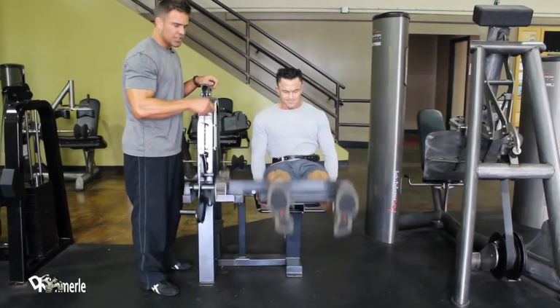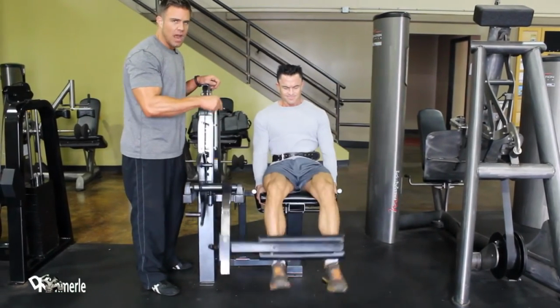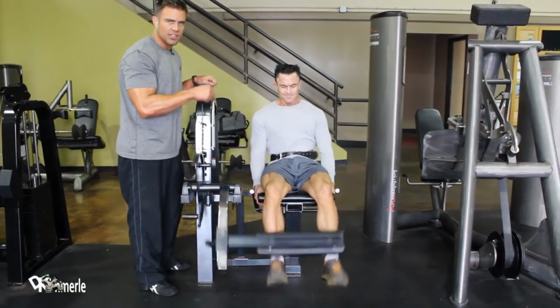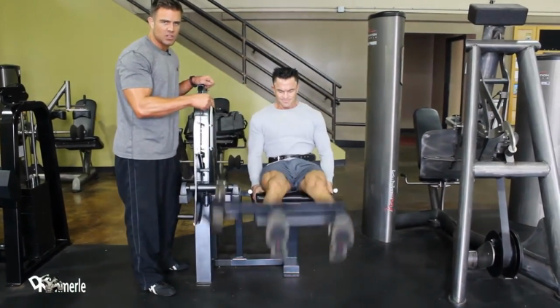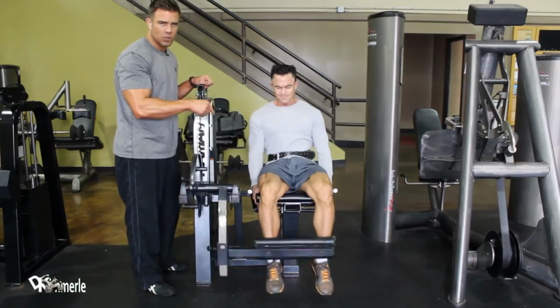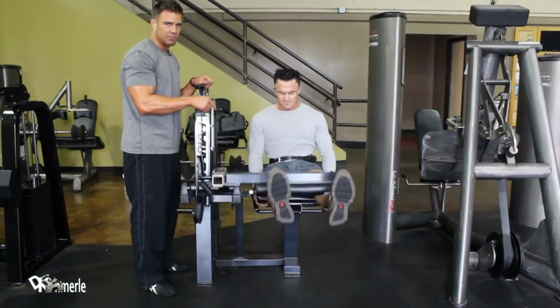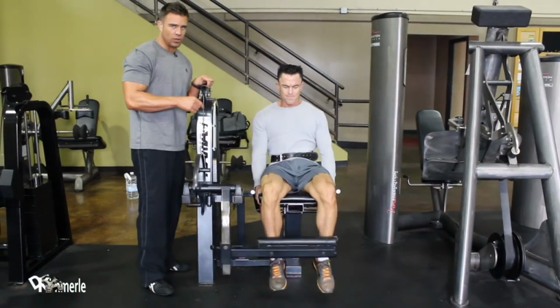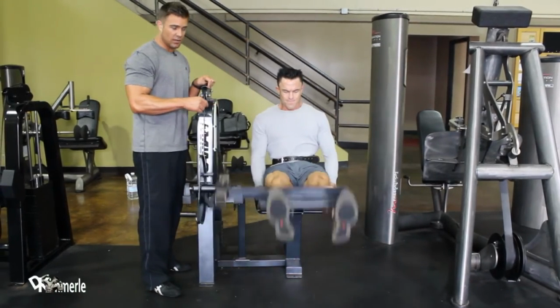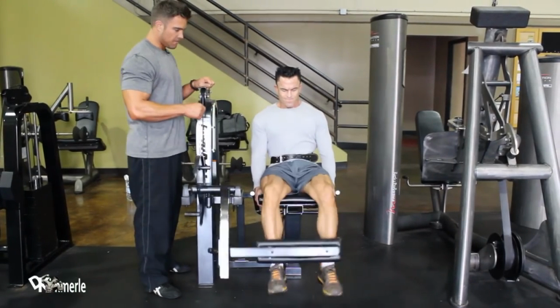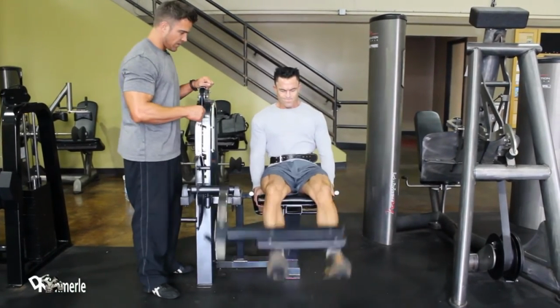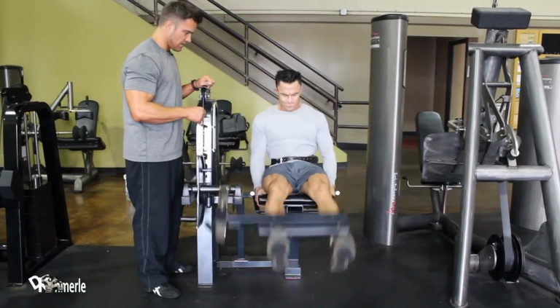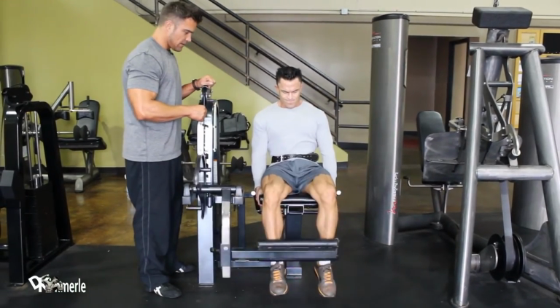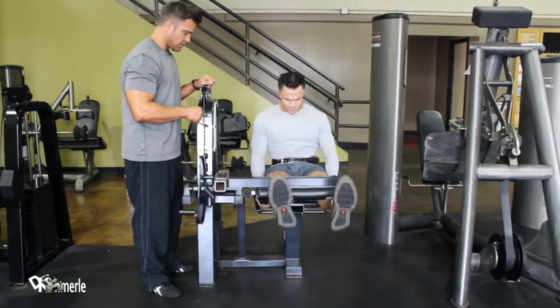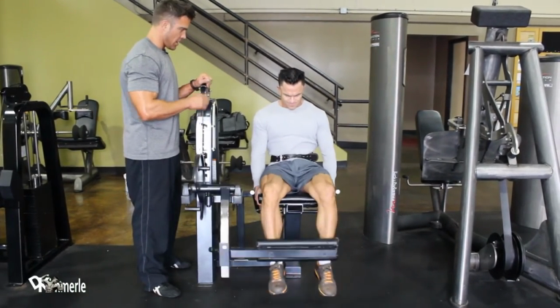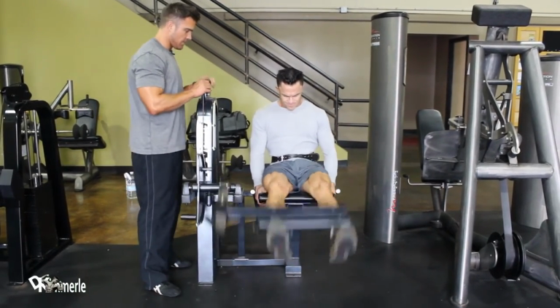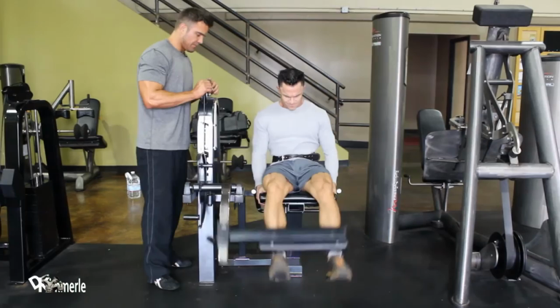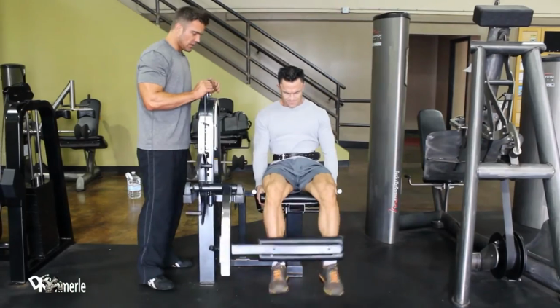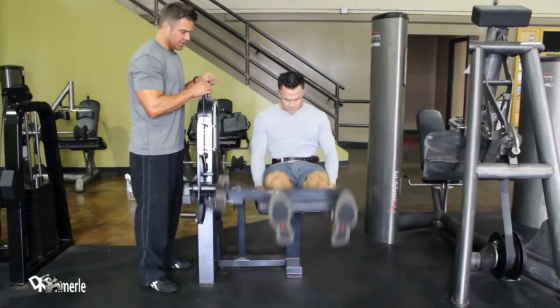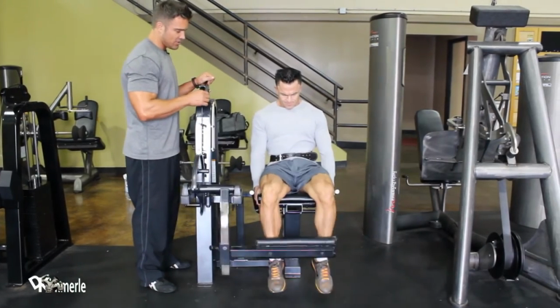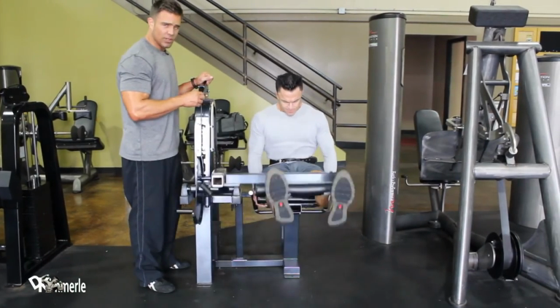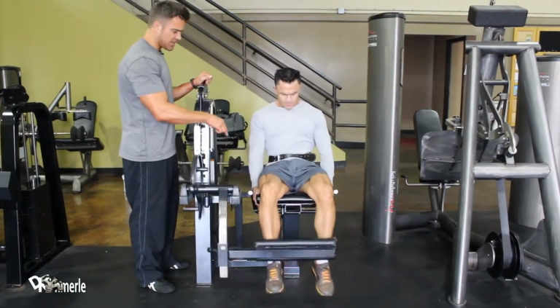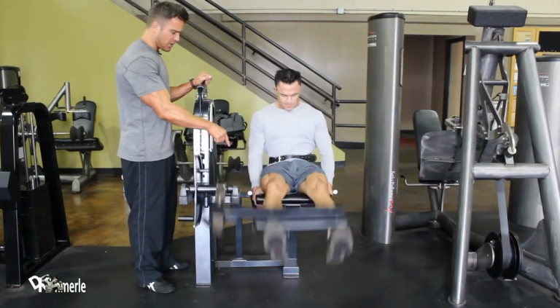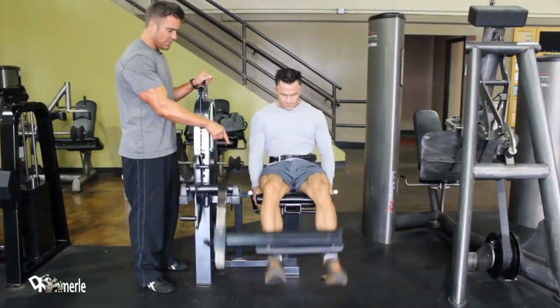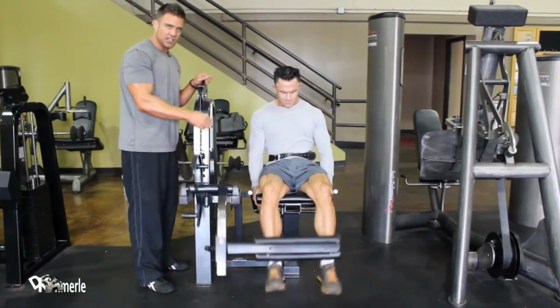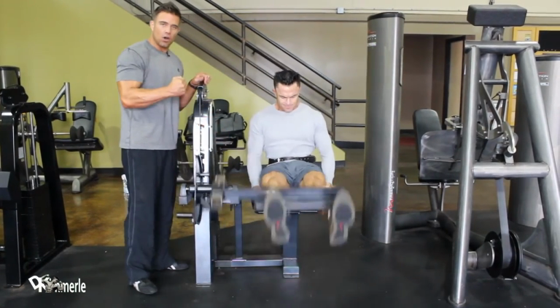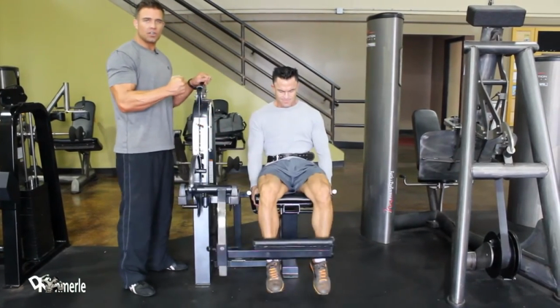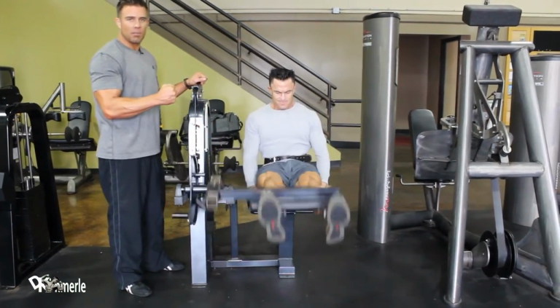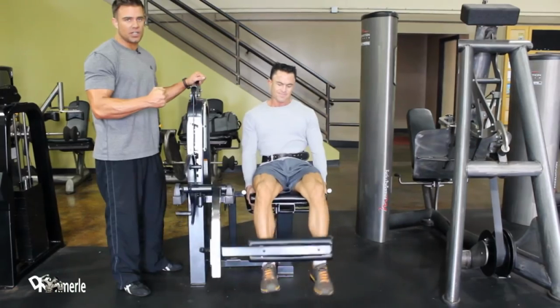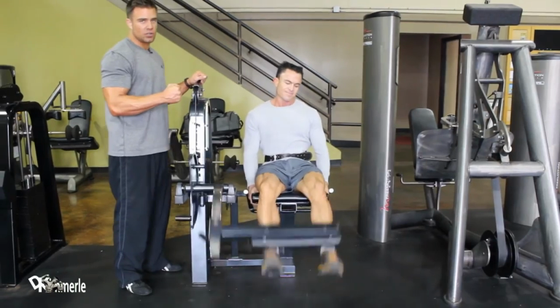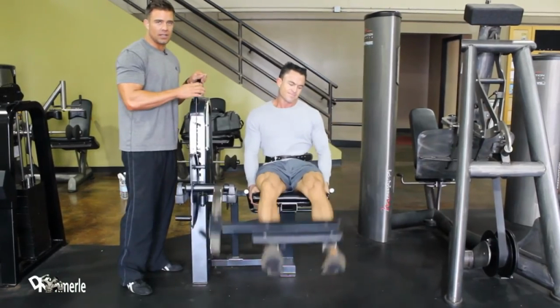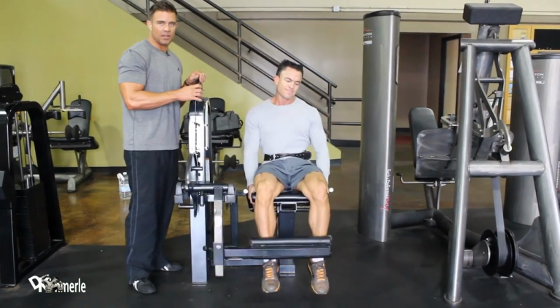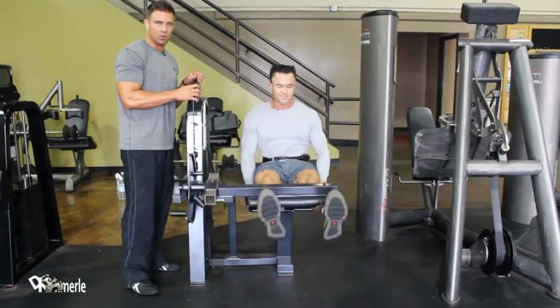These do not replace squats or front squats, but they do work well. You can tell he's trying really hard because he has to grip the bench. He has to hold his upper body secure so his lower body can work without everything moving.